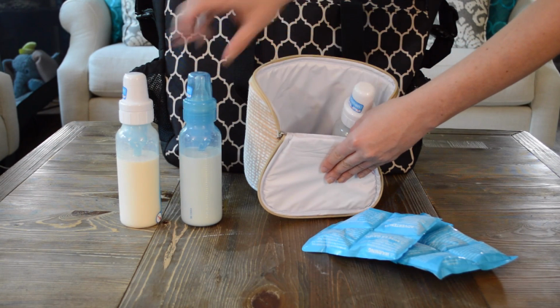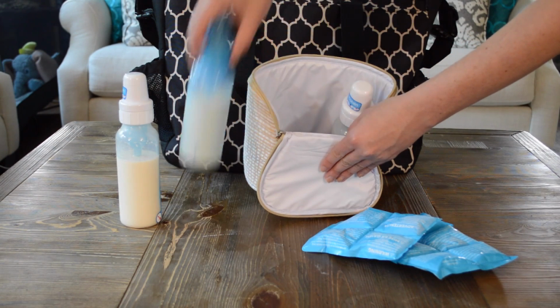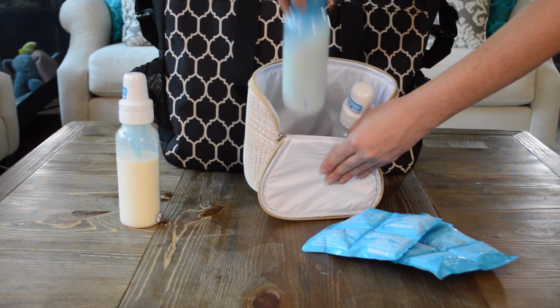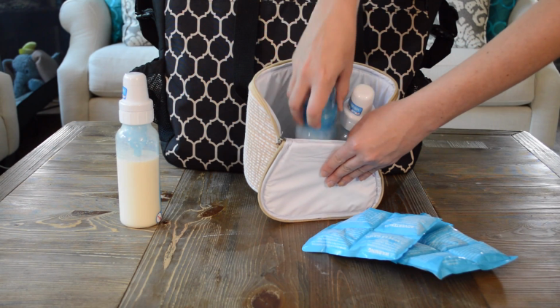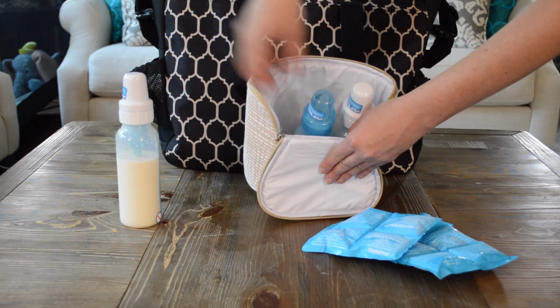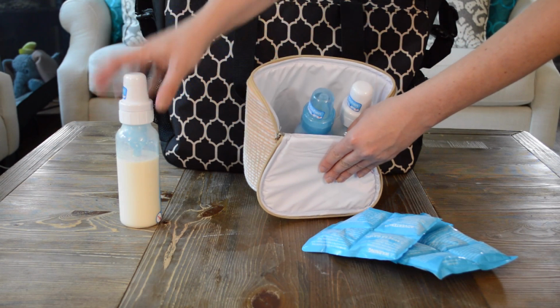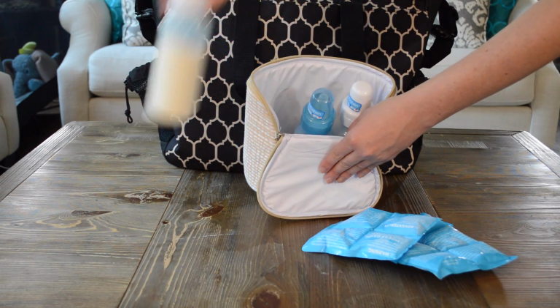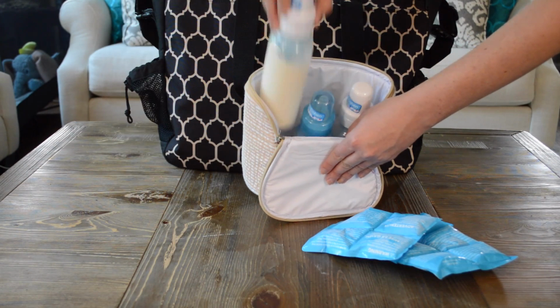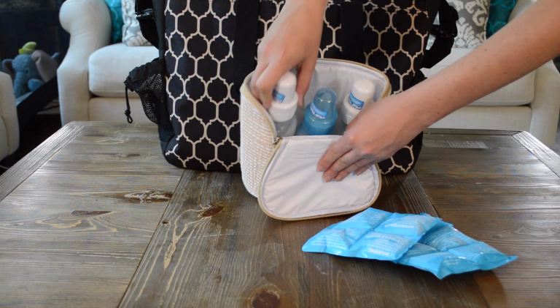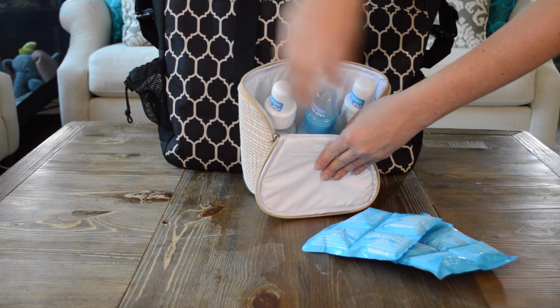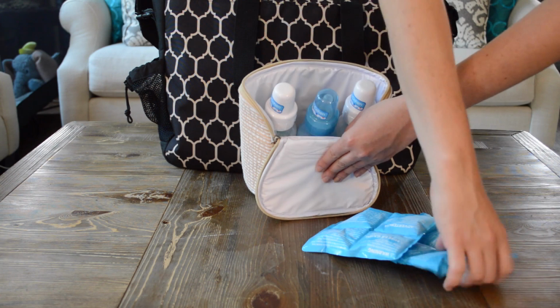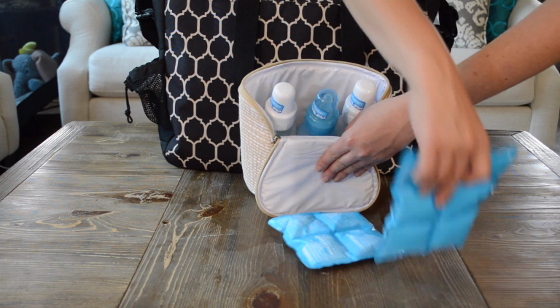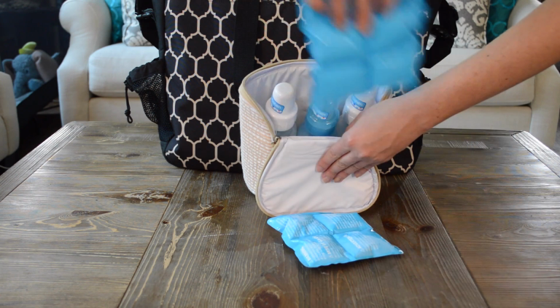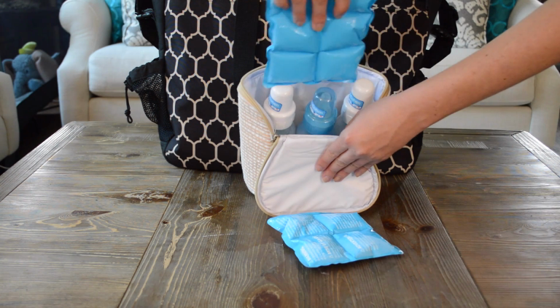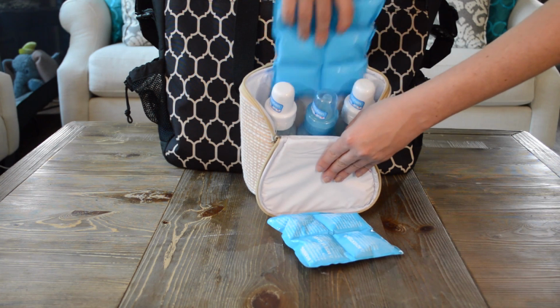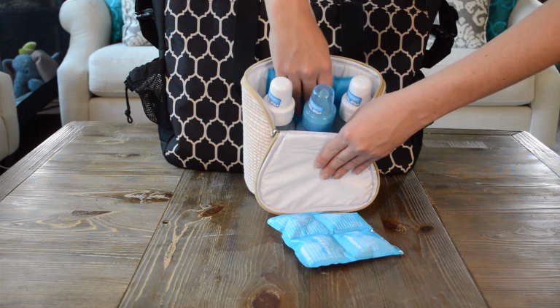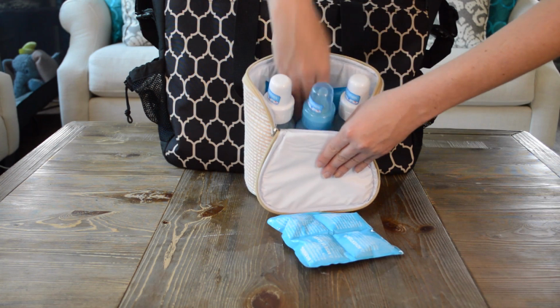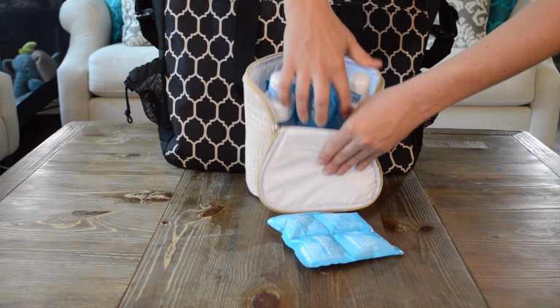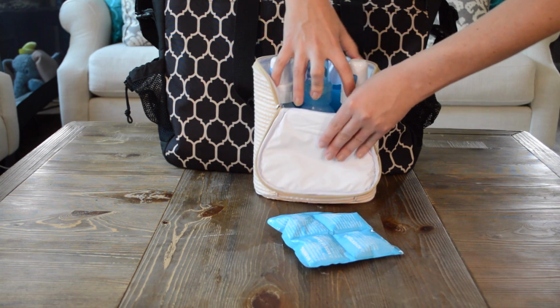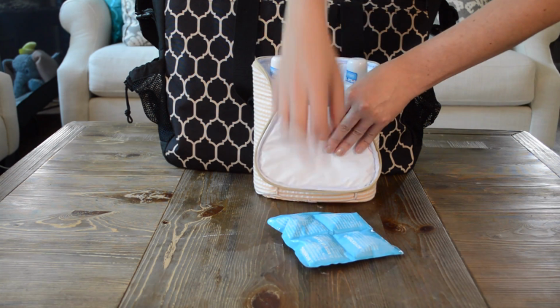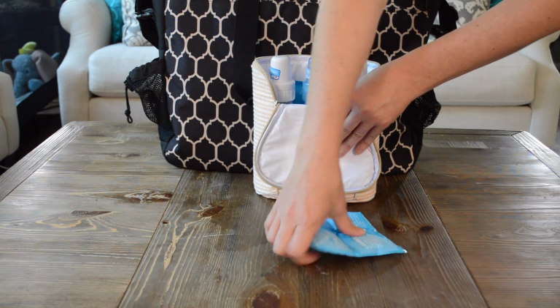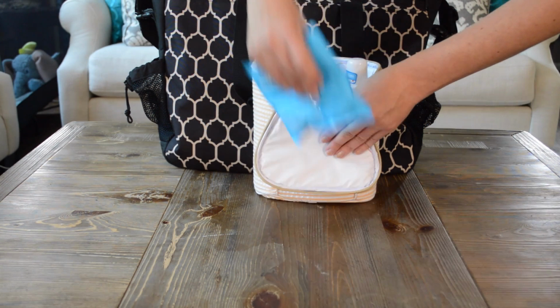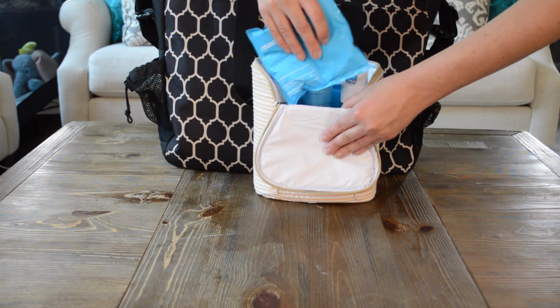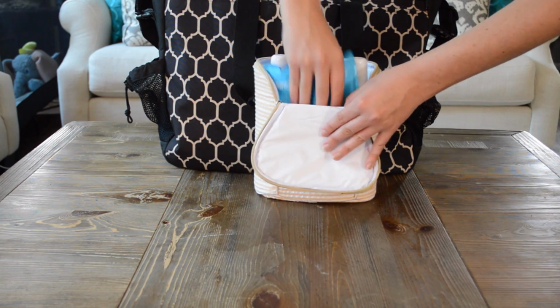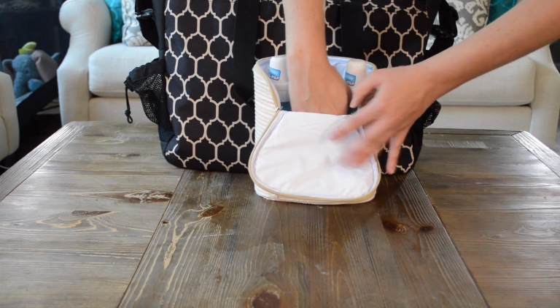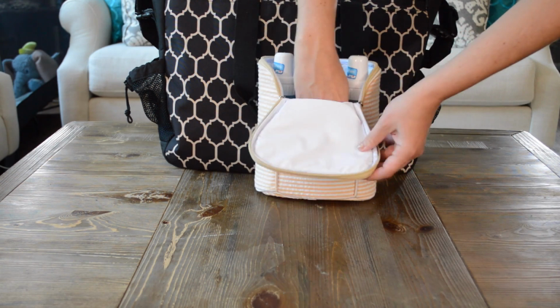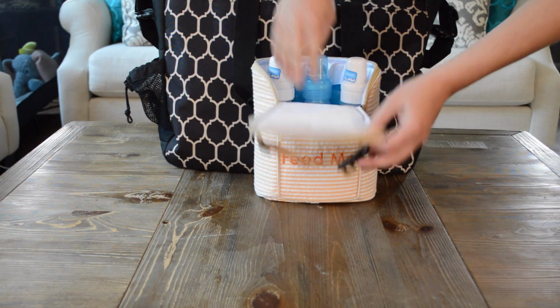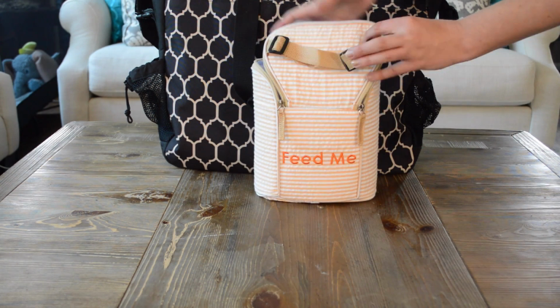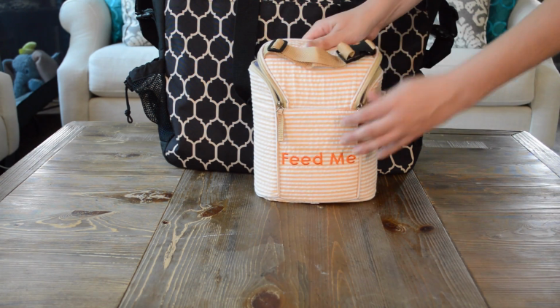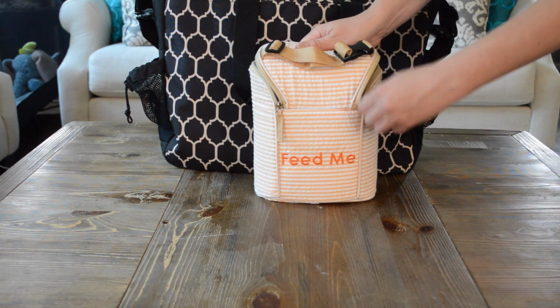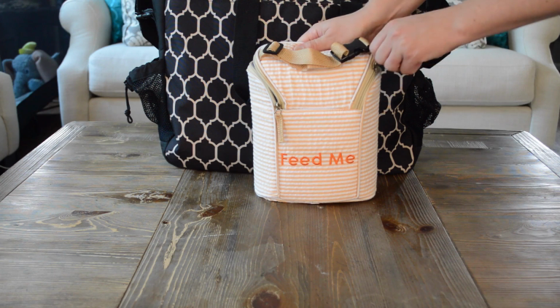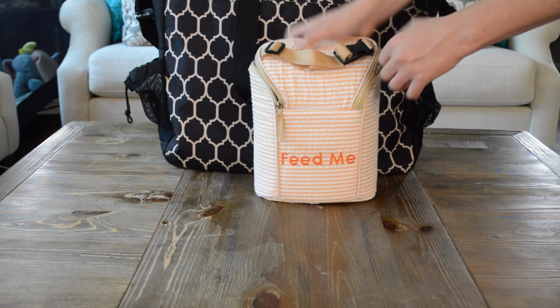Put your baby's ready-made bottles and ice packs in the insulated Feed Me Tote to keep your baby's bottles cold for hours. Zip up the tote when done.